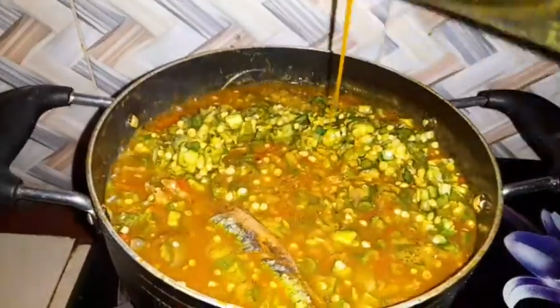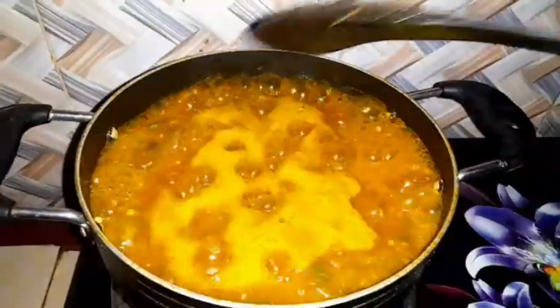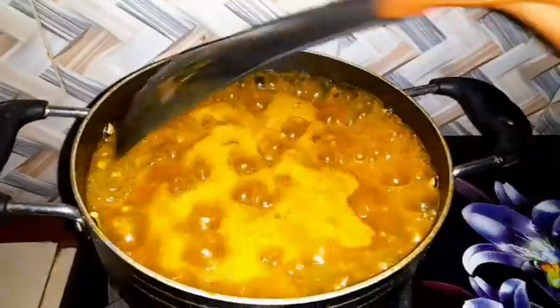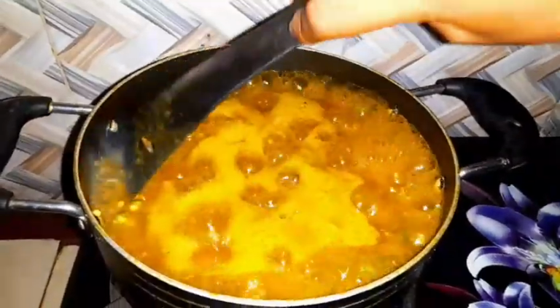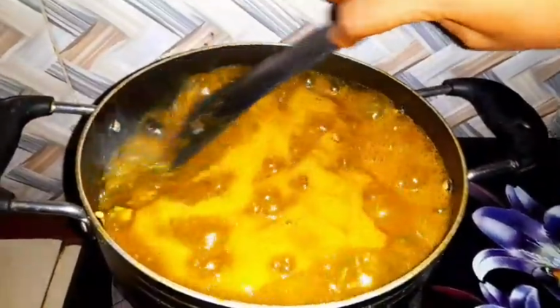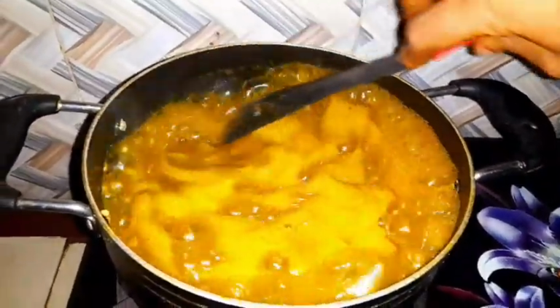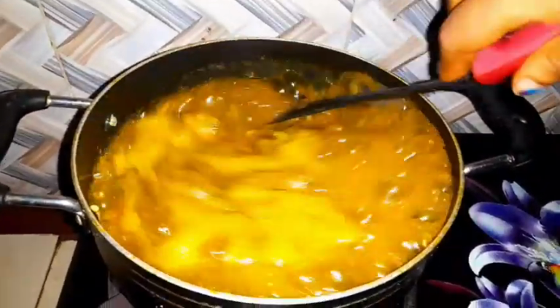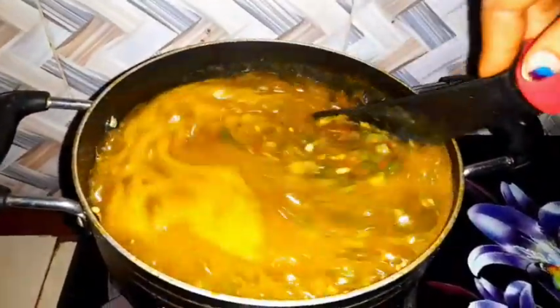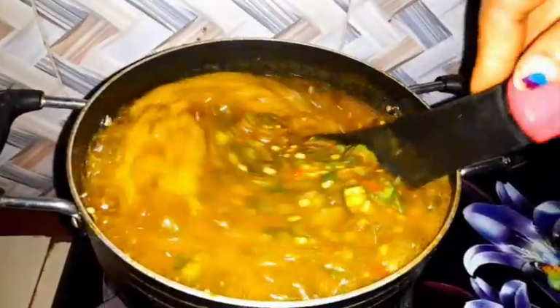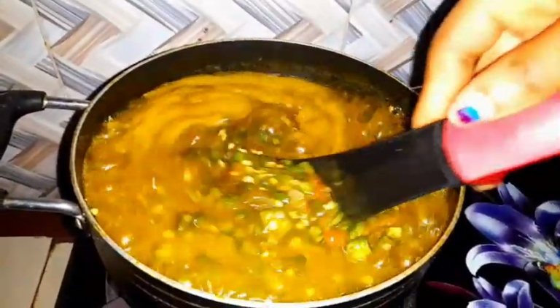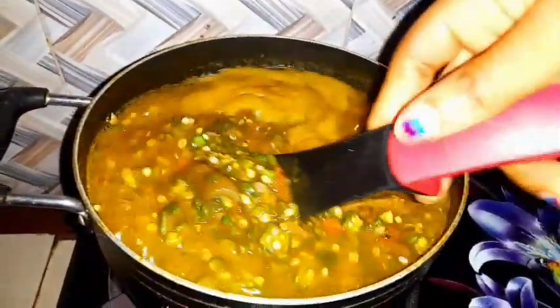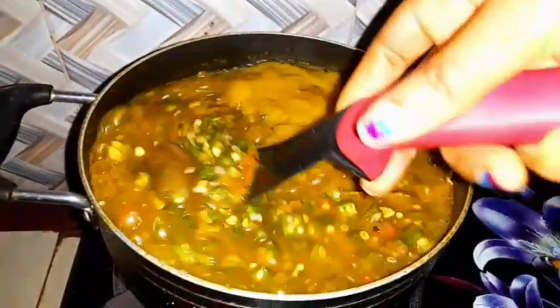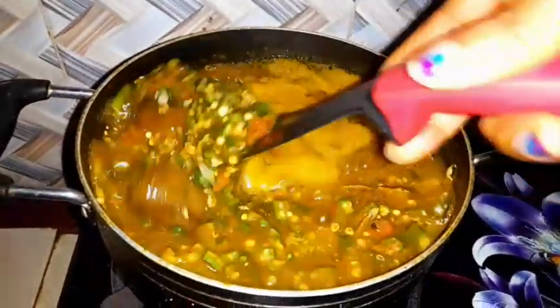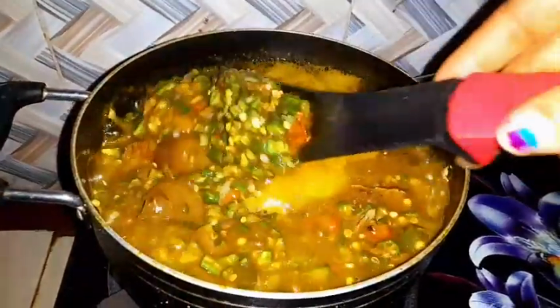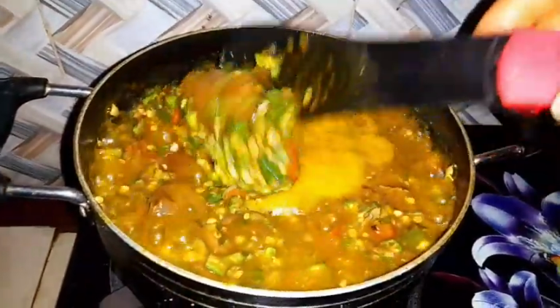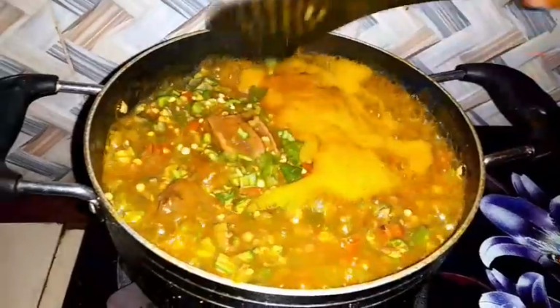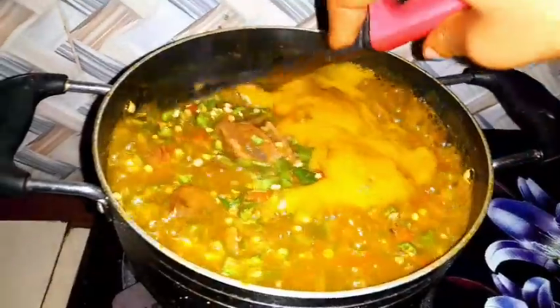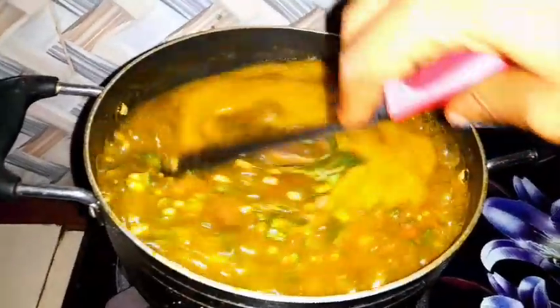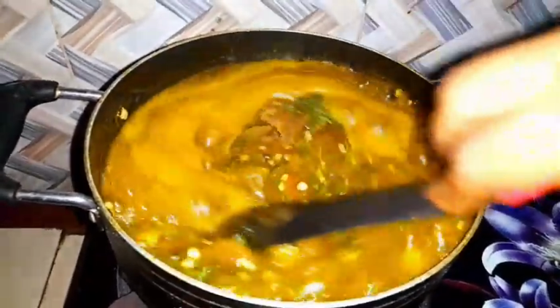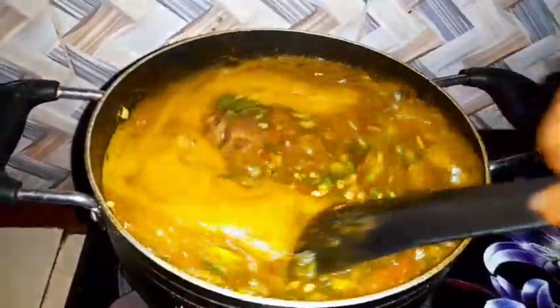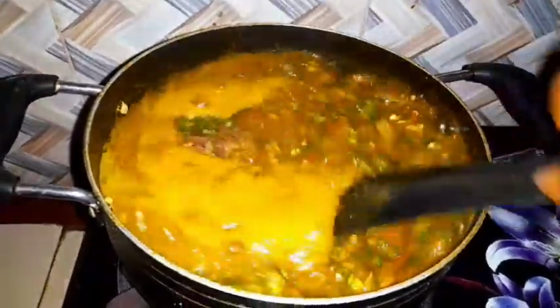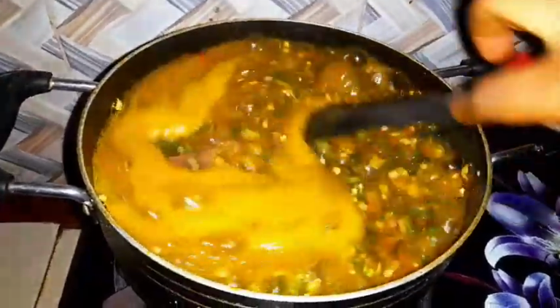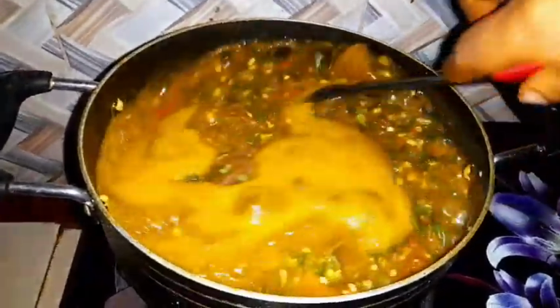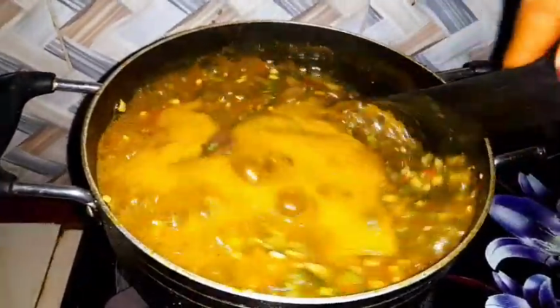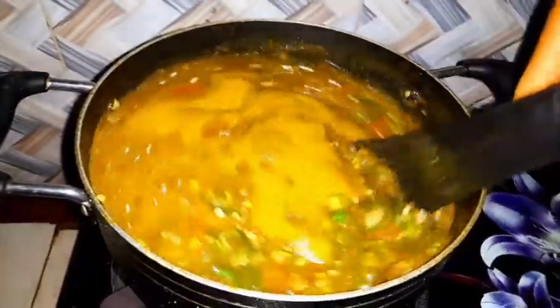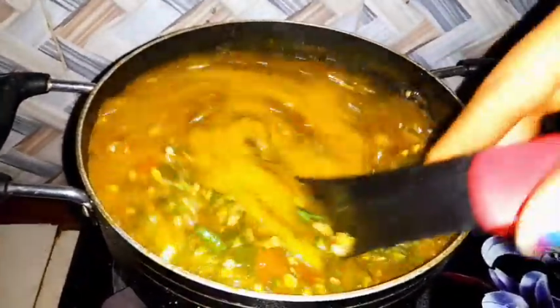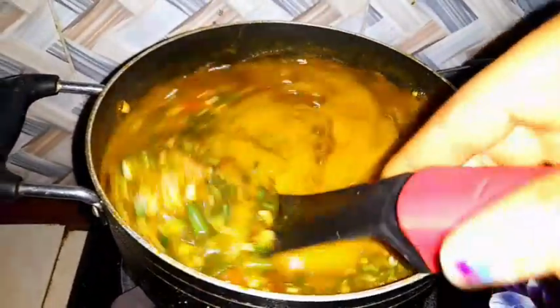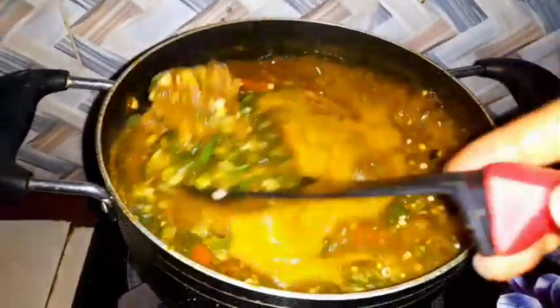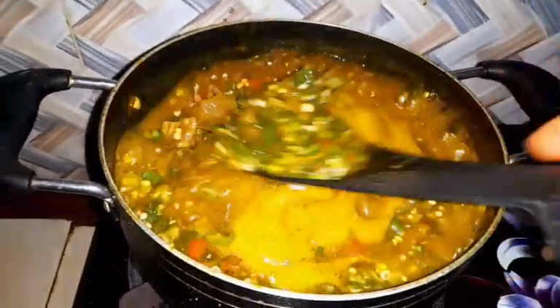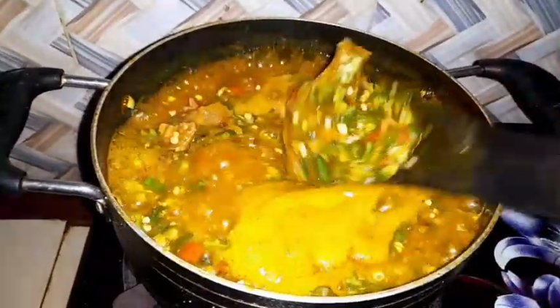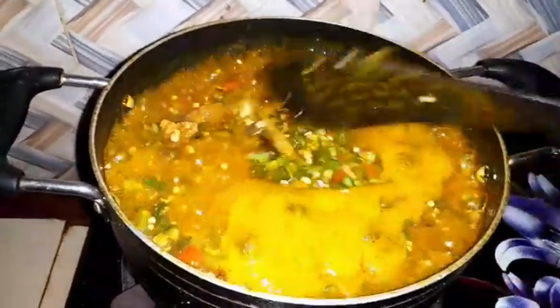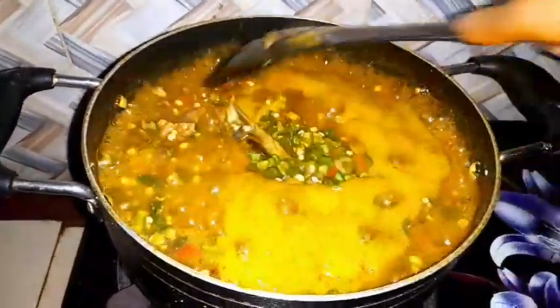See the way the okro looks now — you can see the way it is, the way it appears on the surface. The okro is drawing nicely, just as you want to find it in the pot.